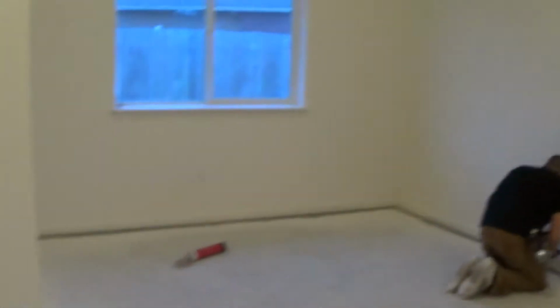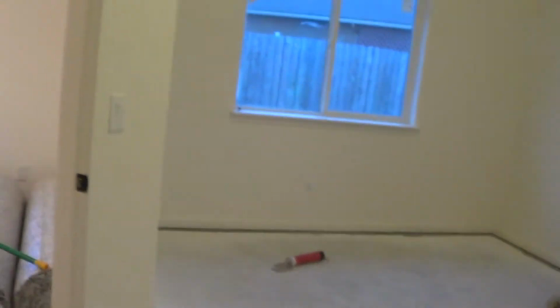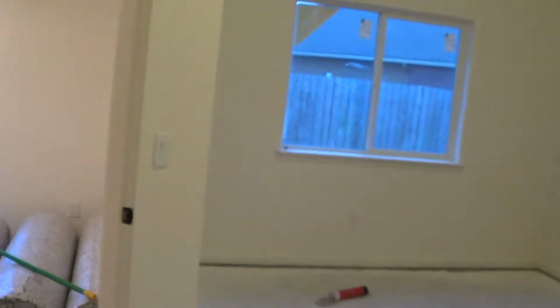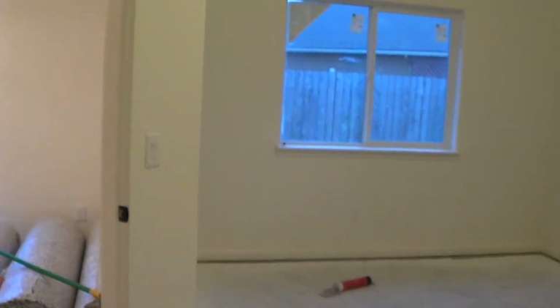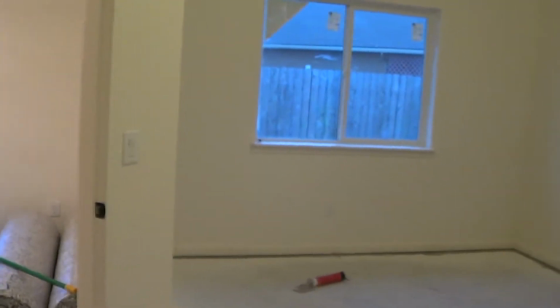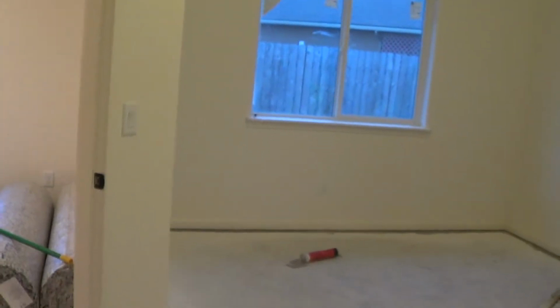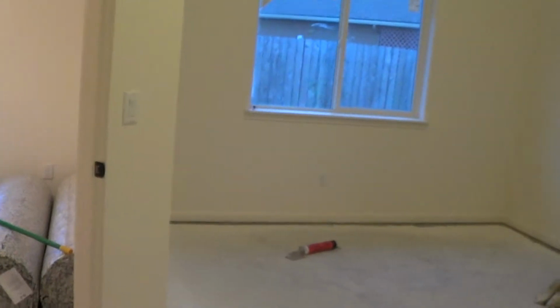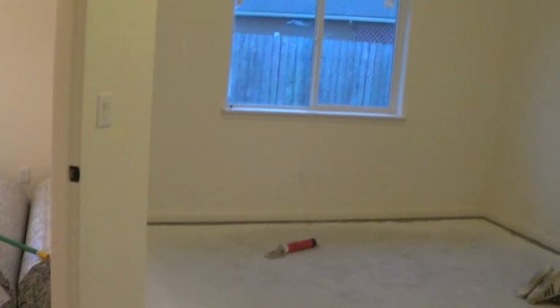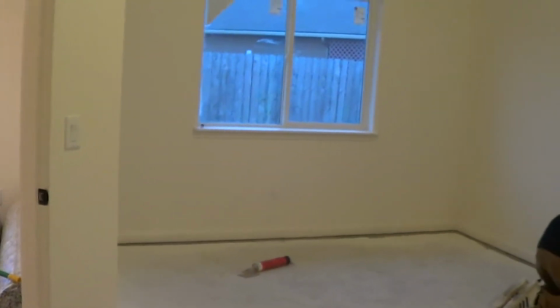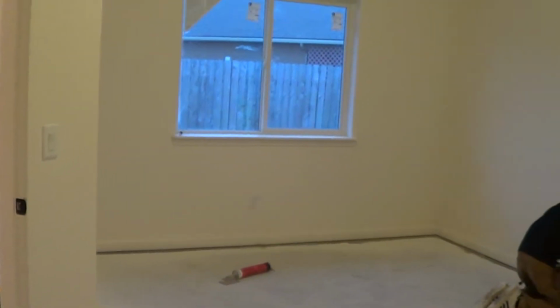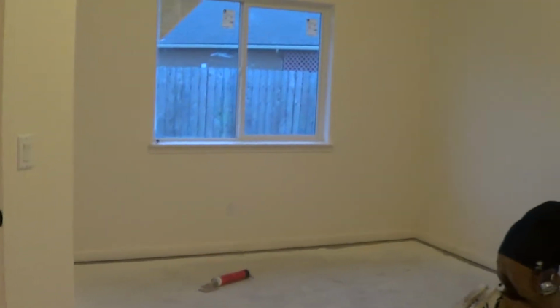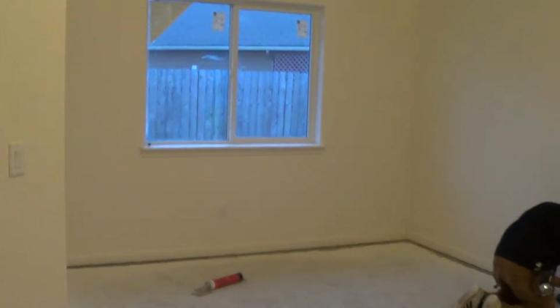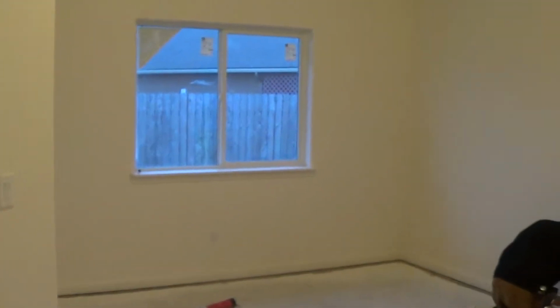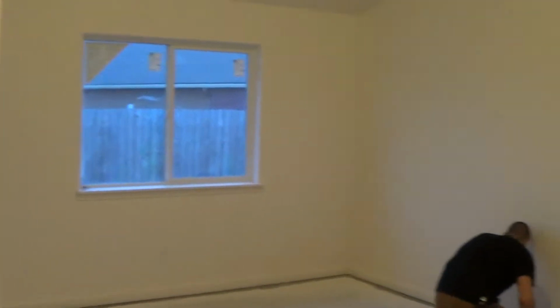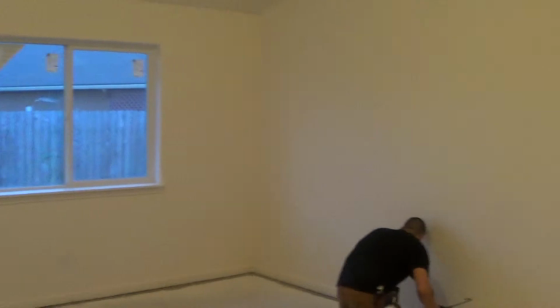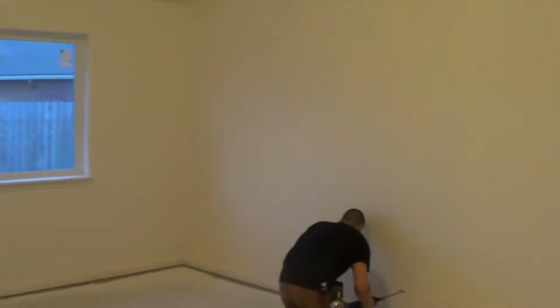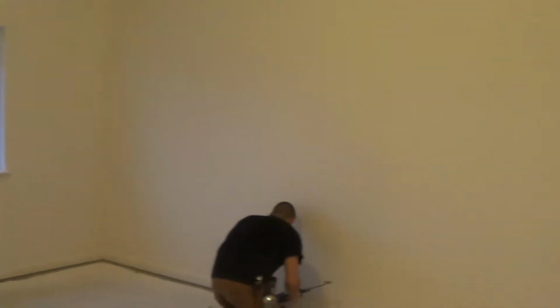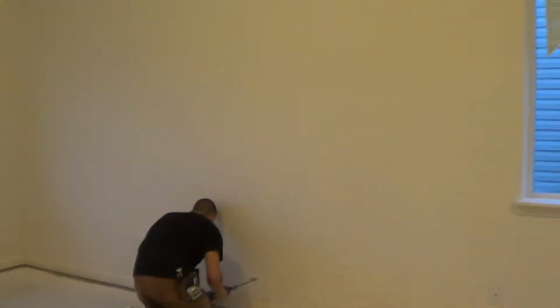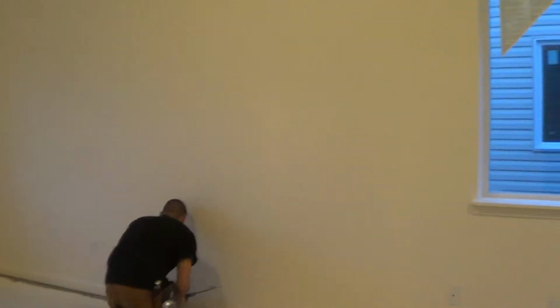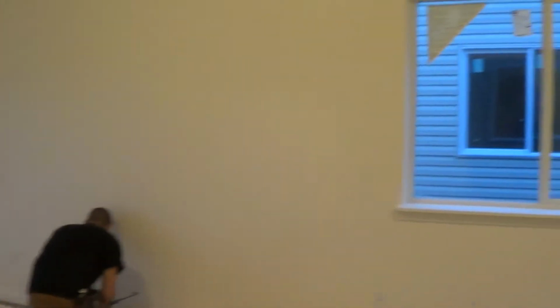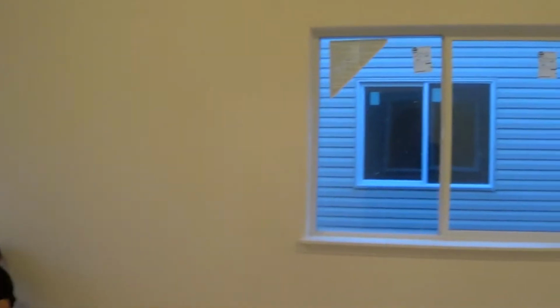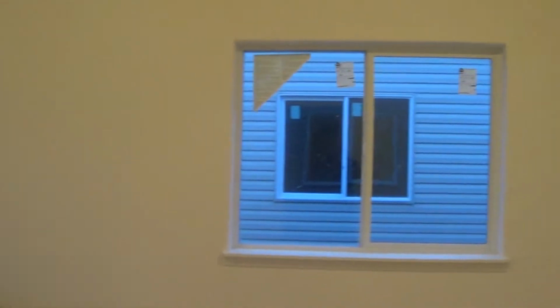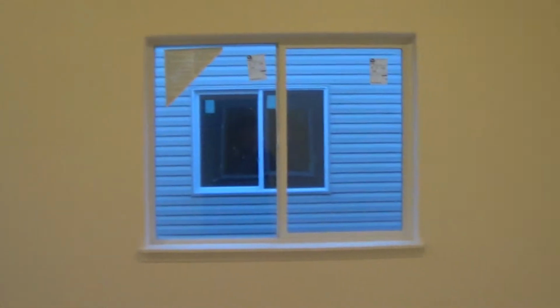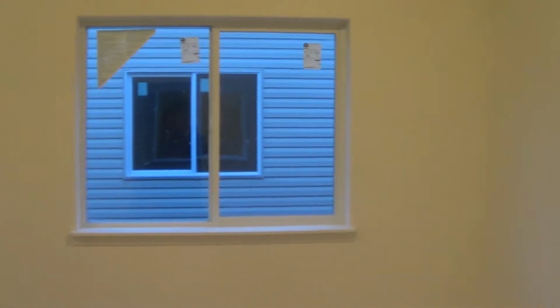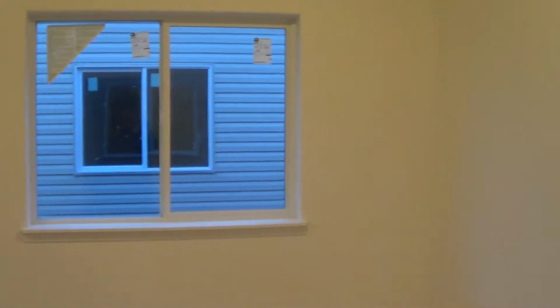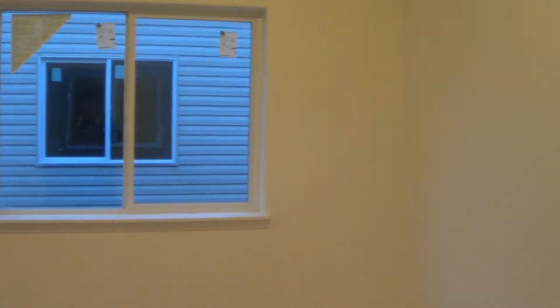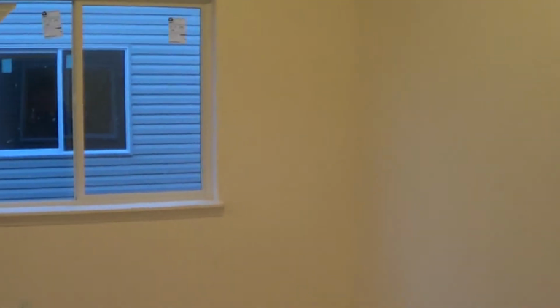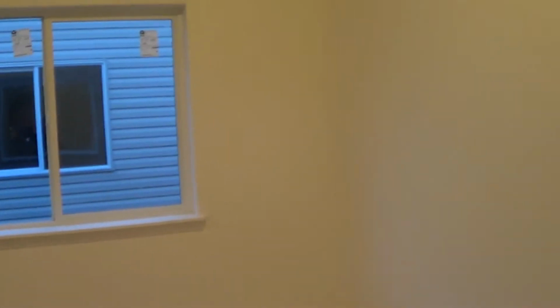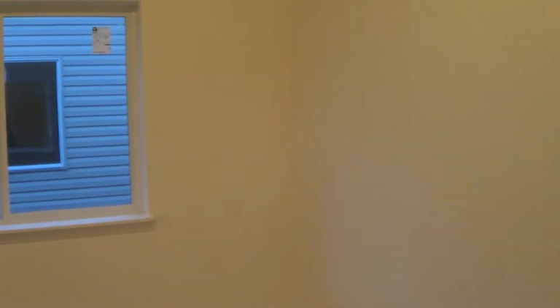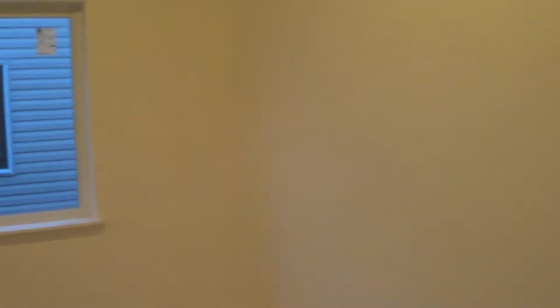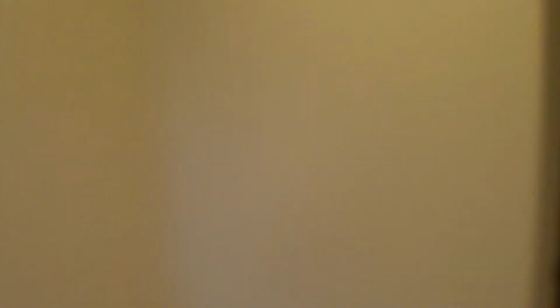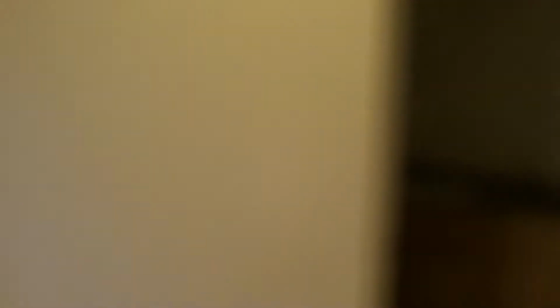So they're putting down the flooring in the master bedroom. Is this carpet in here? Yeah, there'll be carpet going down in here.